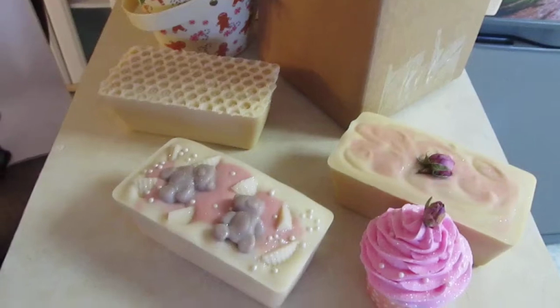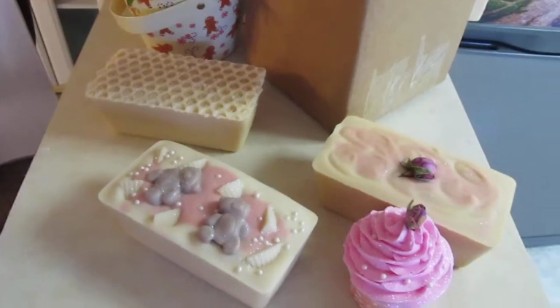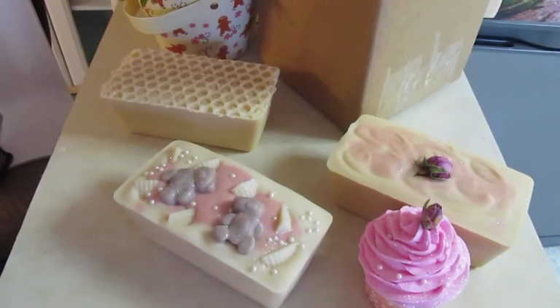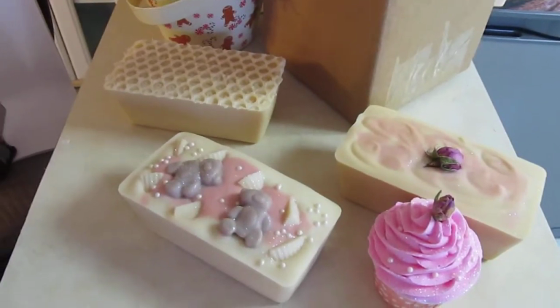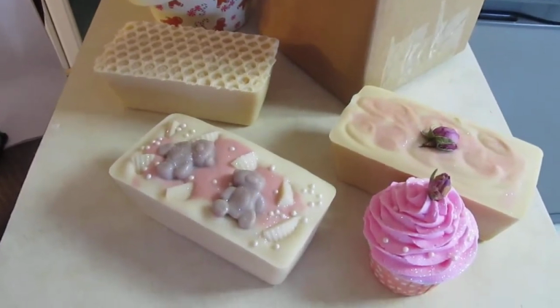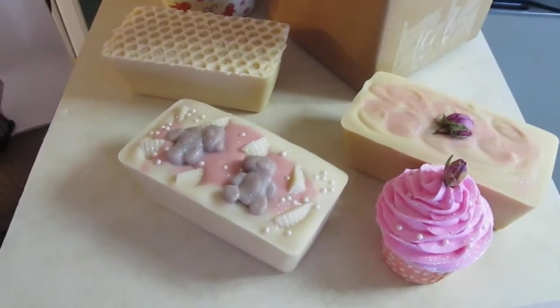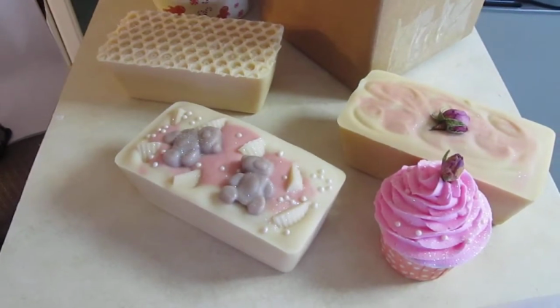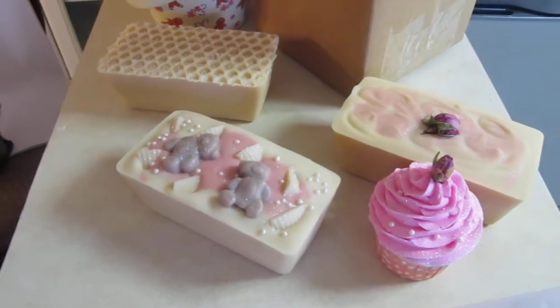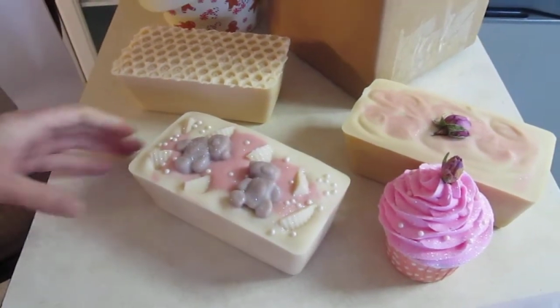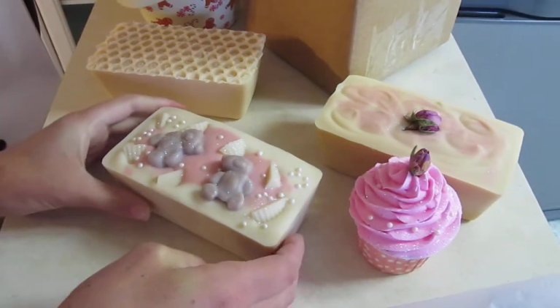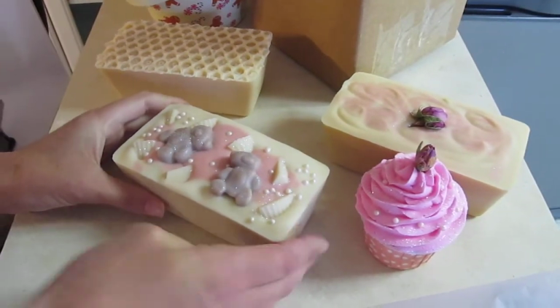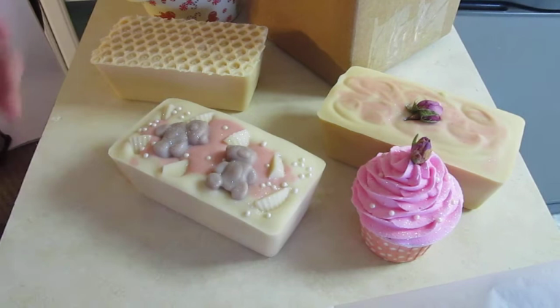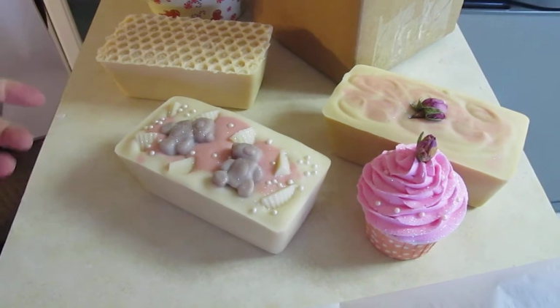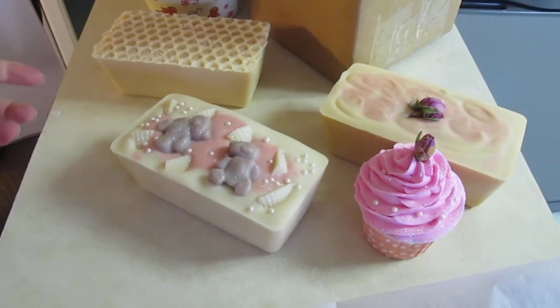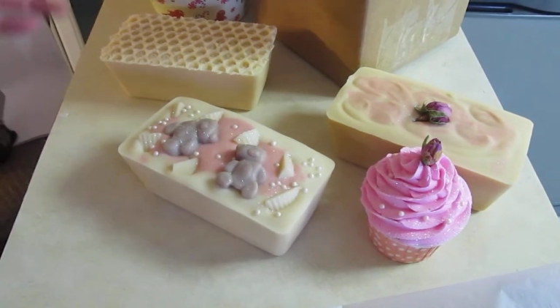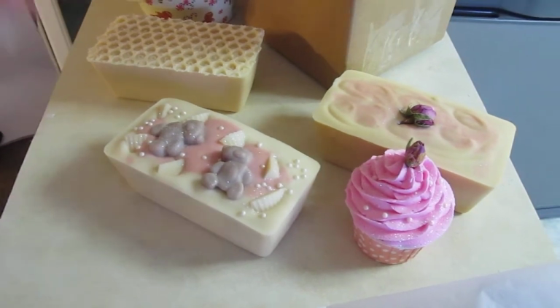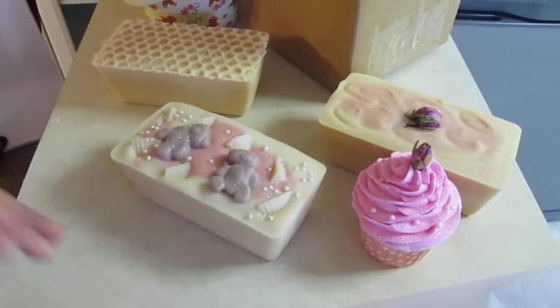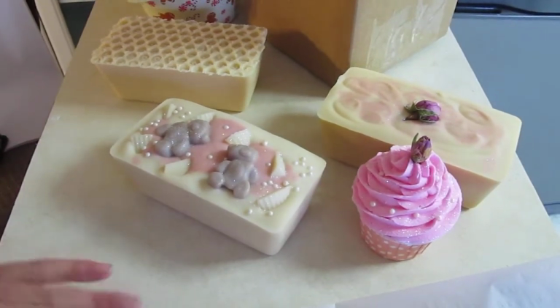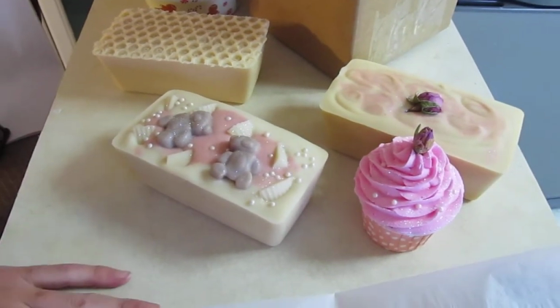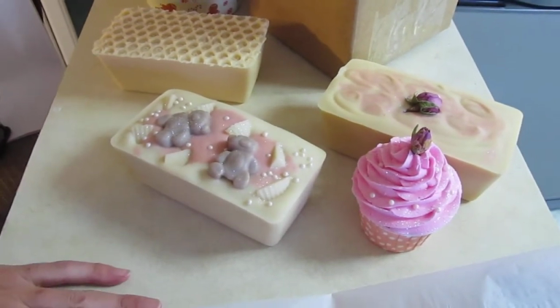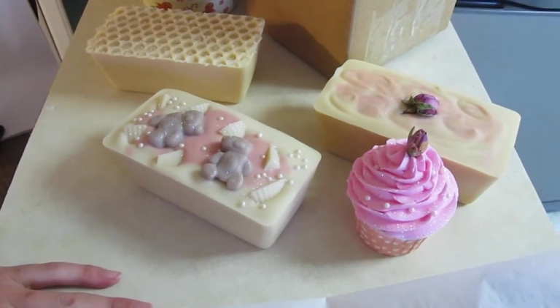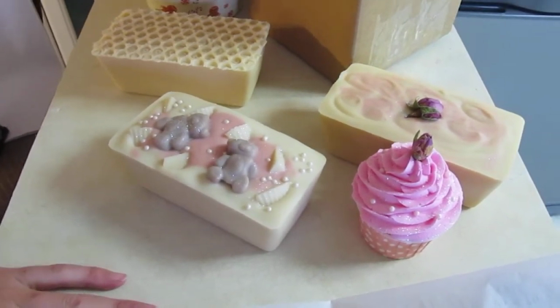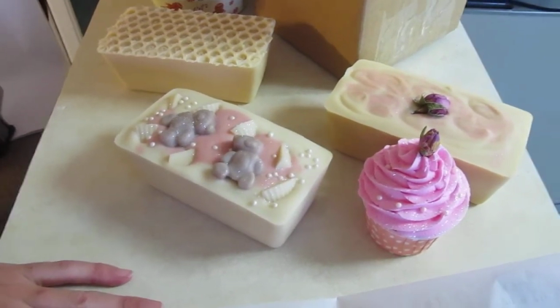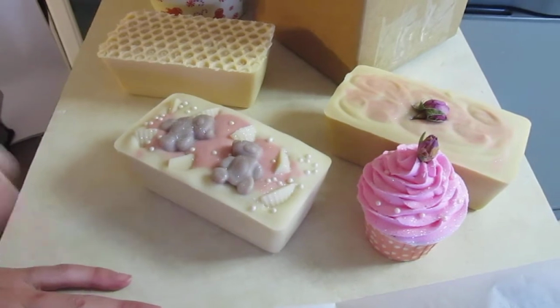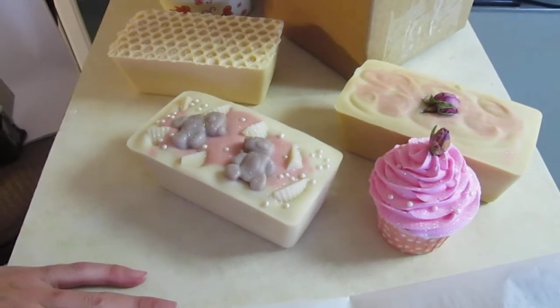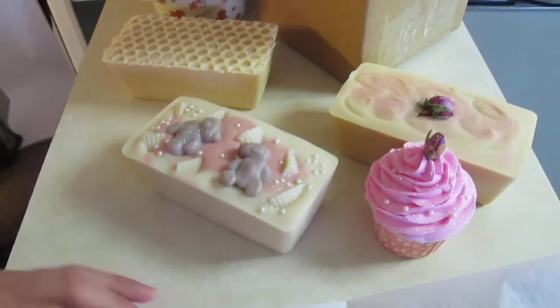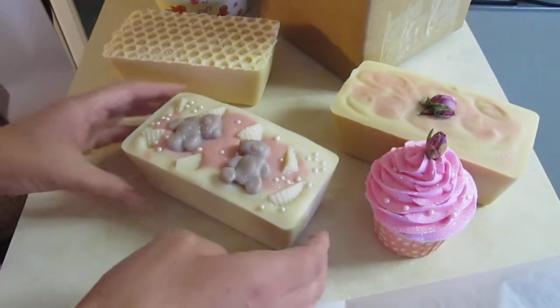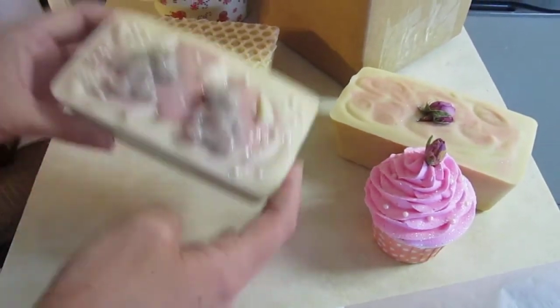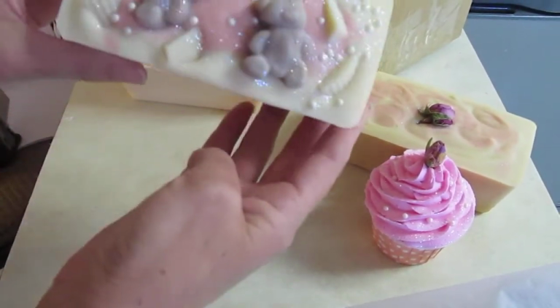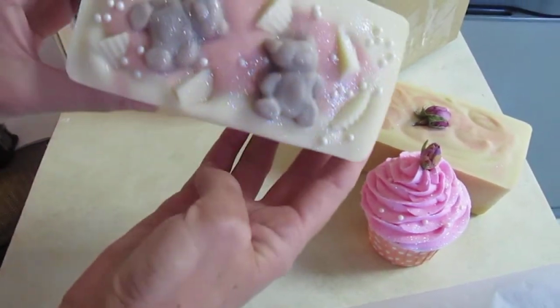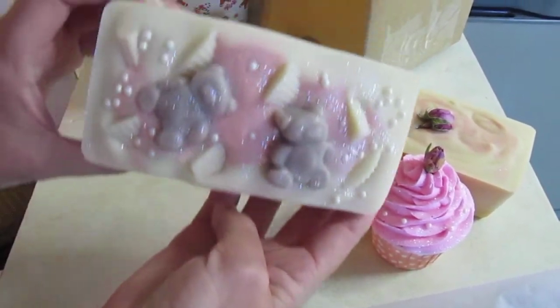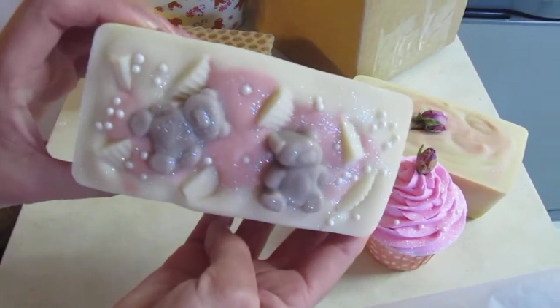Hi everyone, it's Ariel. We're getting the orders done. I wanted to show you what some of the mini loafs look like that we're putting out right now. The mini loafs — that's the one pound mini loafs — are on sale for $12, and this is a Milk Sugar Kisses mini loaf.